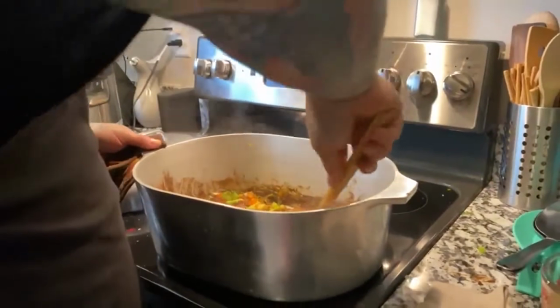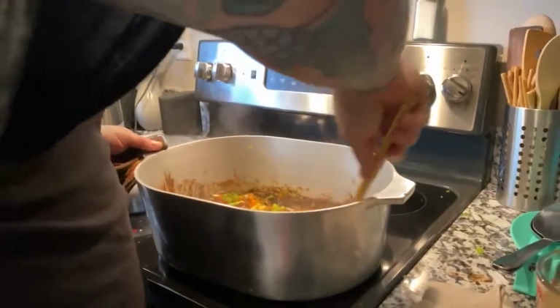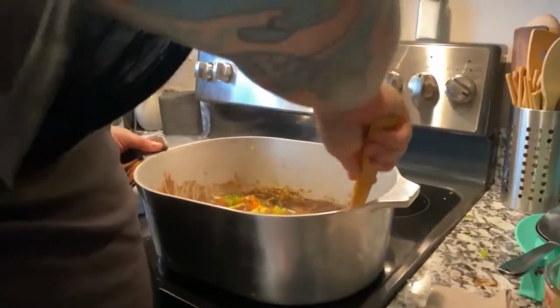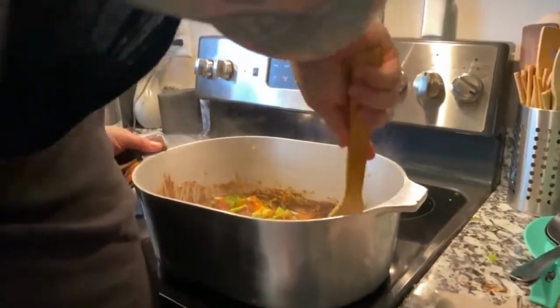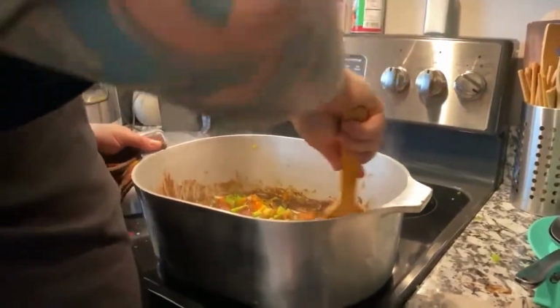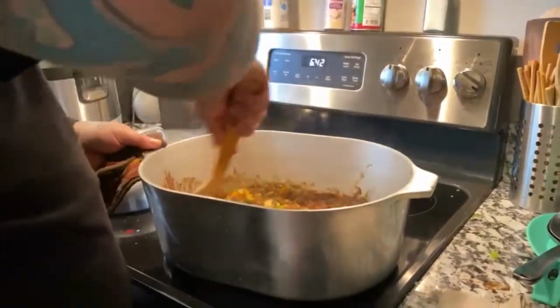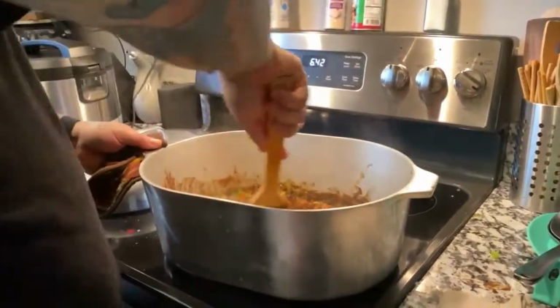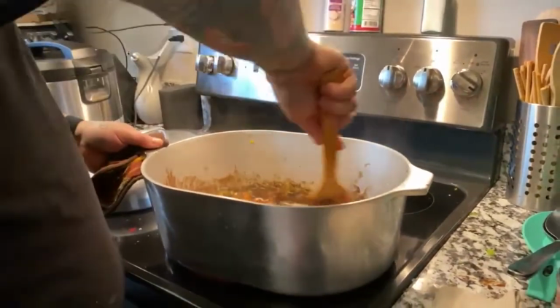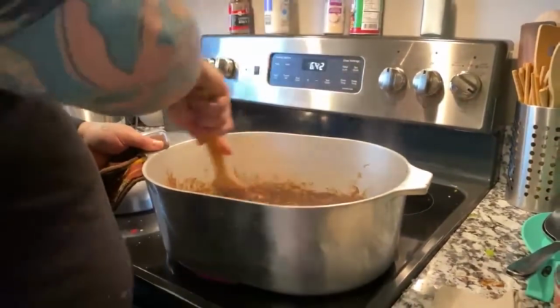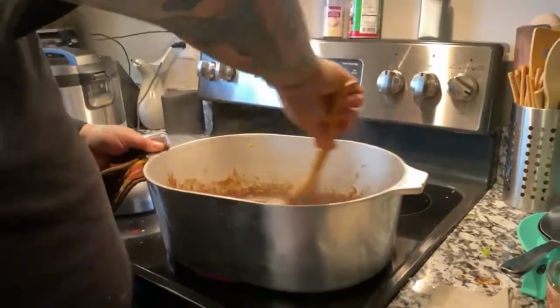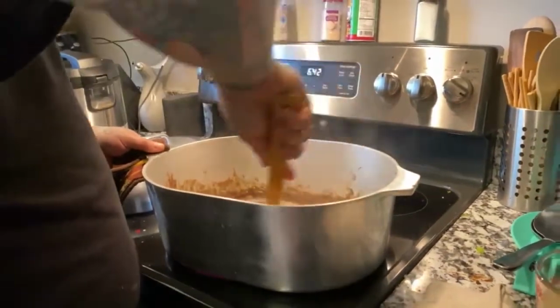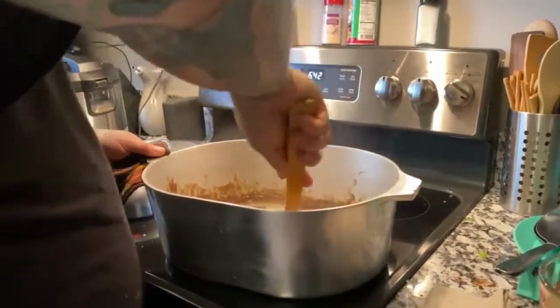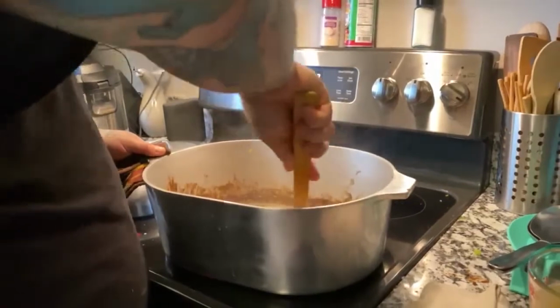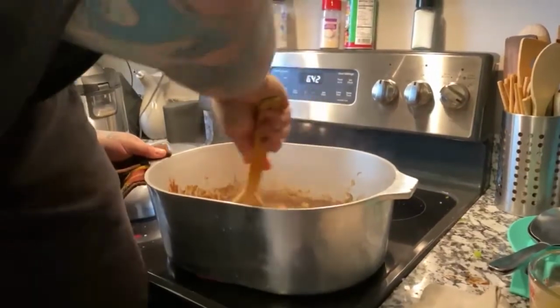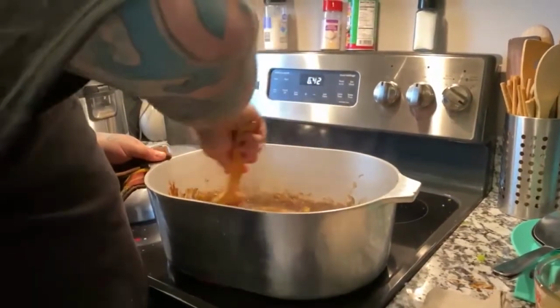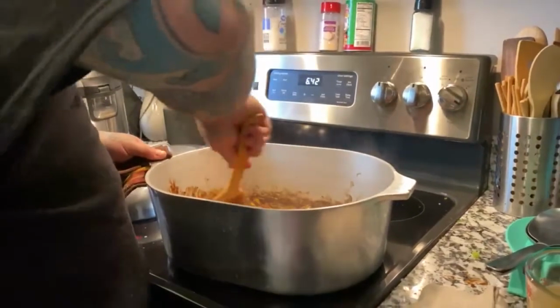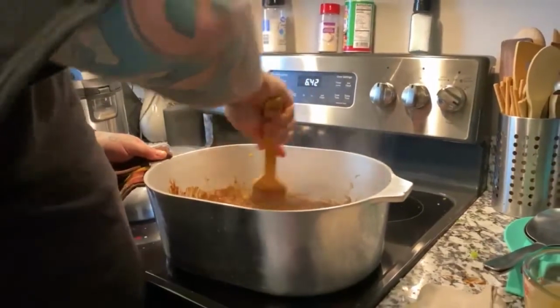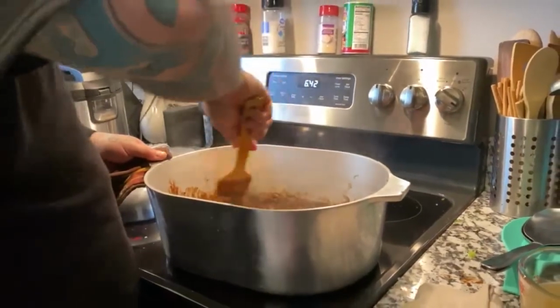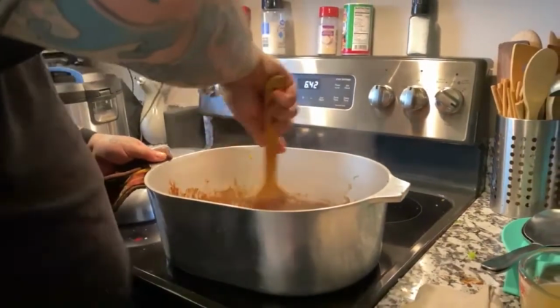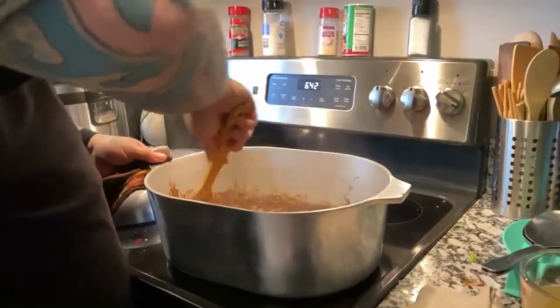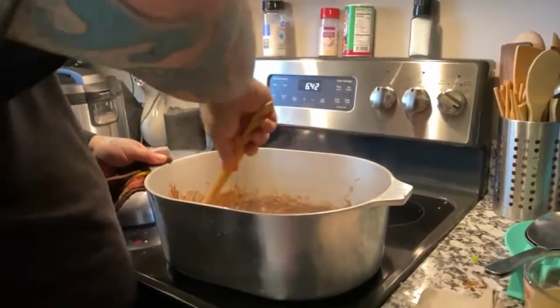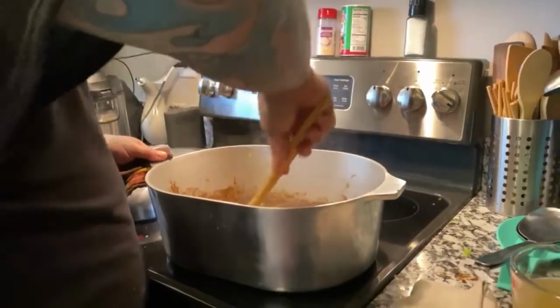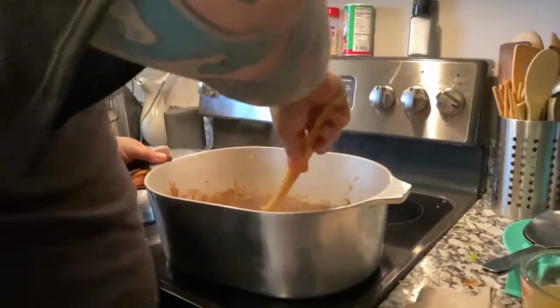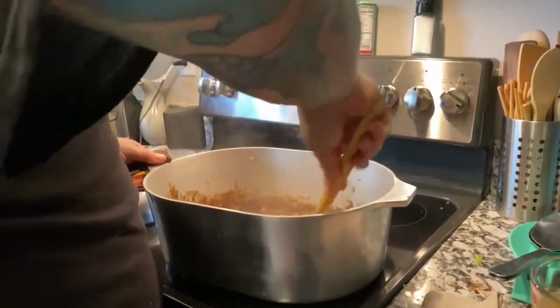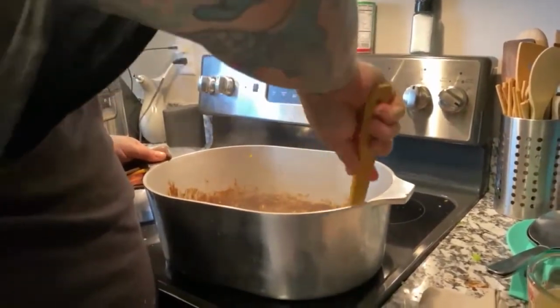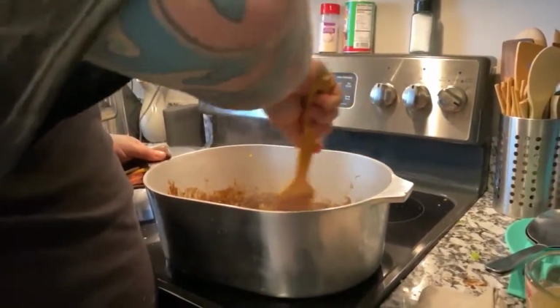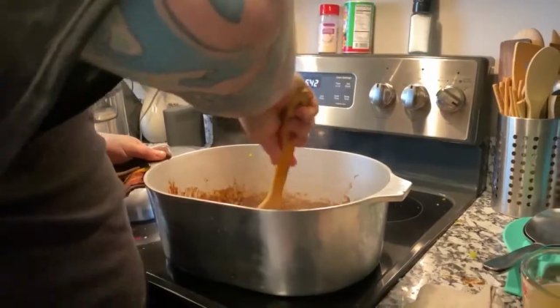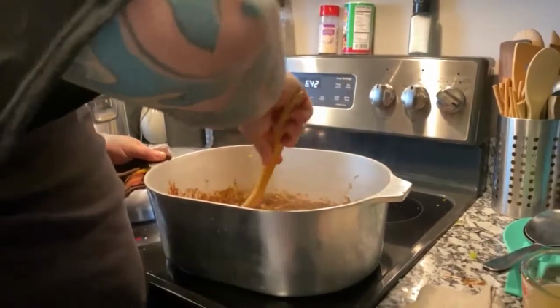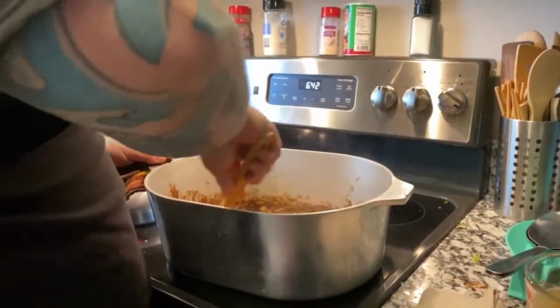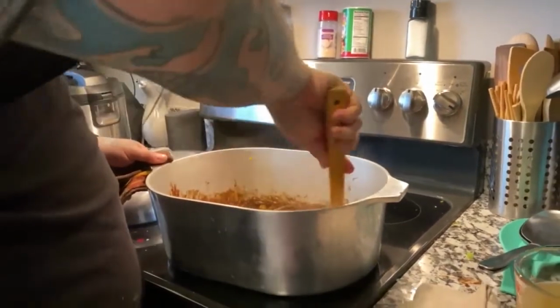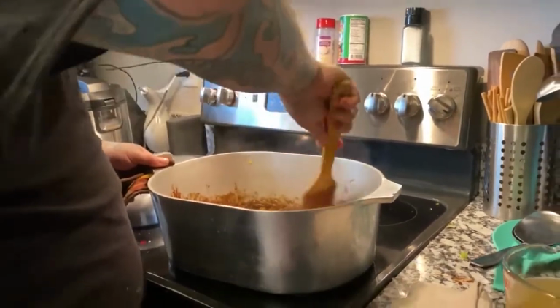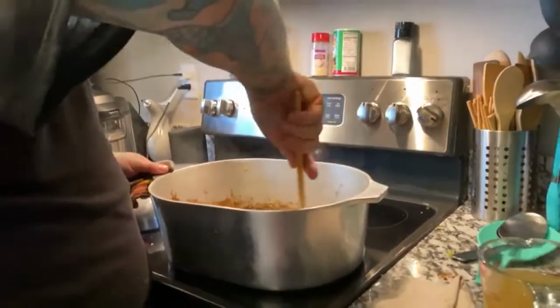All right, get all that mixed together. We're gonna let them sweat with the roux for a little bit. I'm gonna cover it and let it go for a little bit, and then I'll start adding some stock to it.